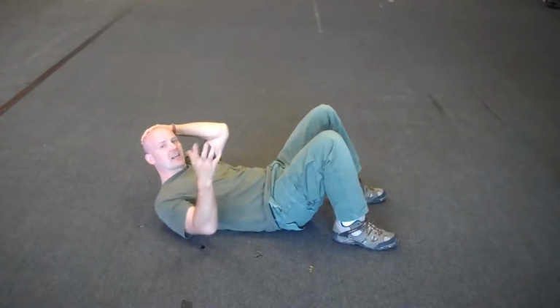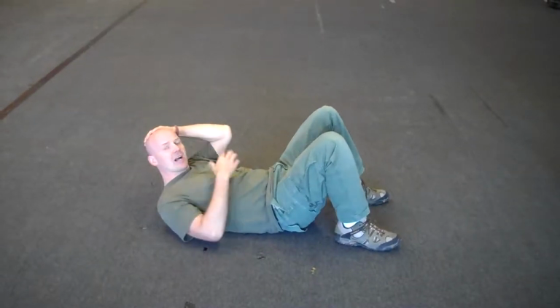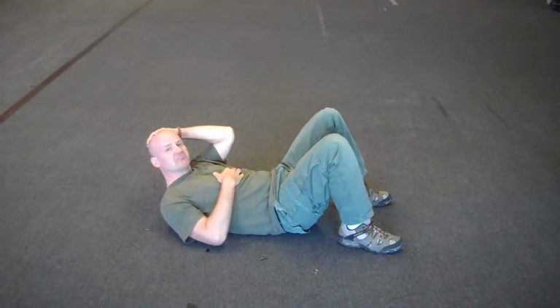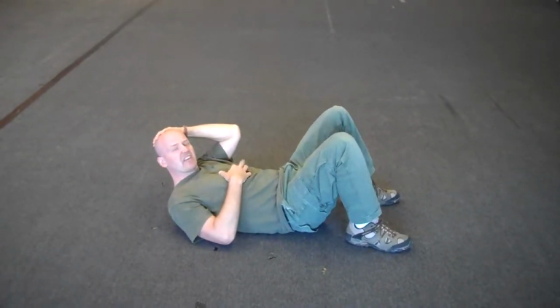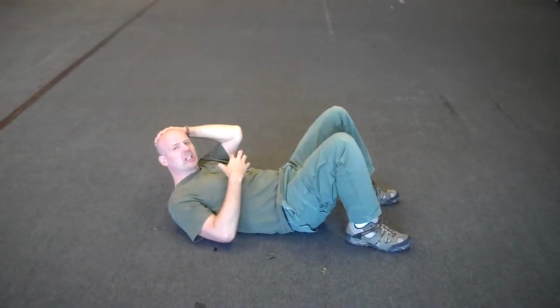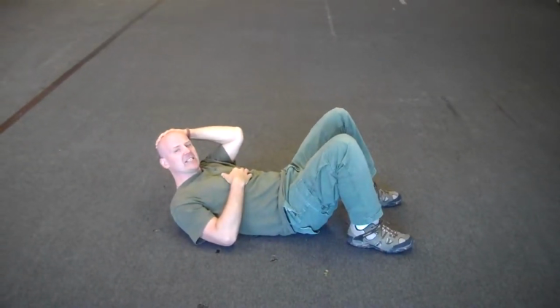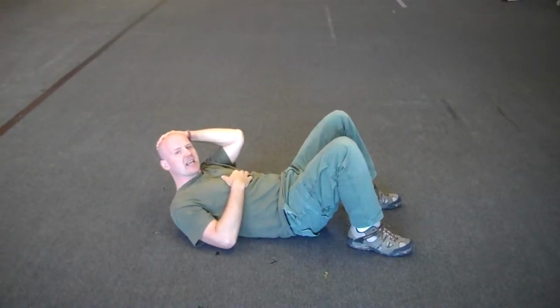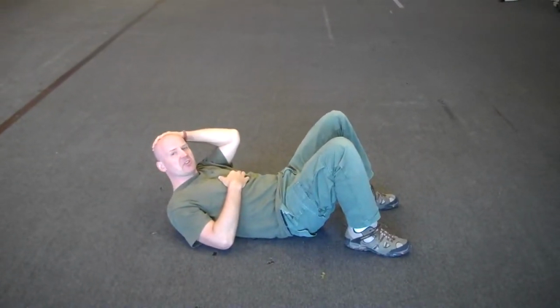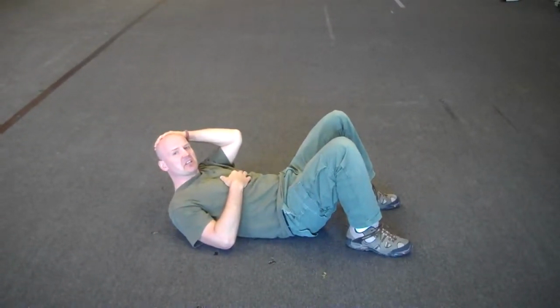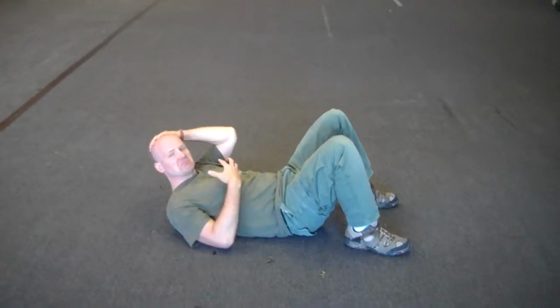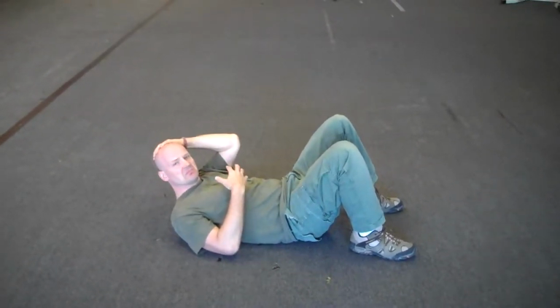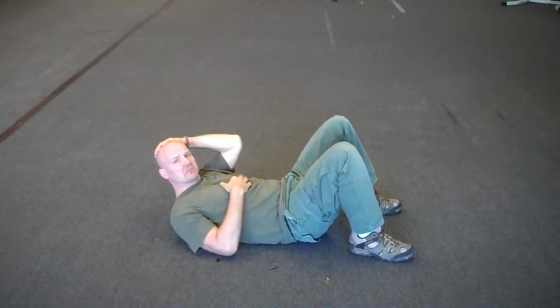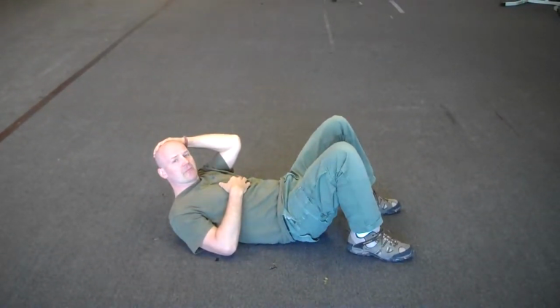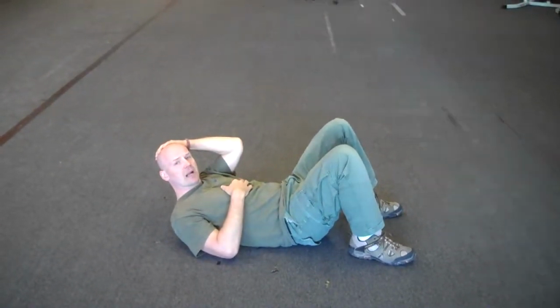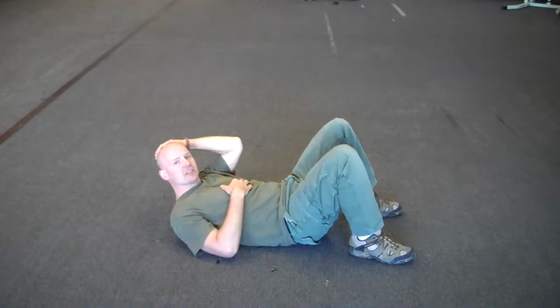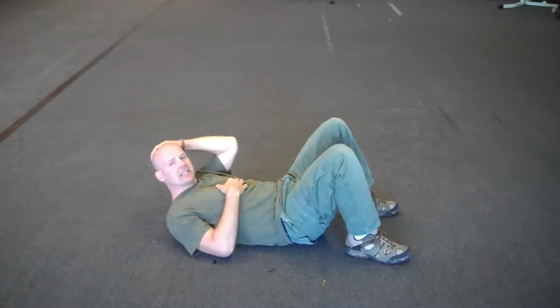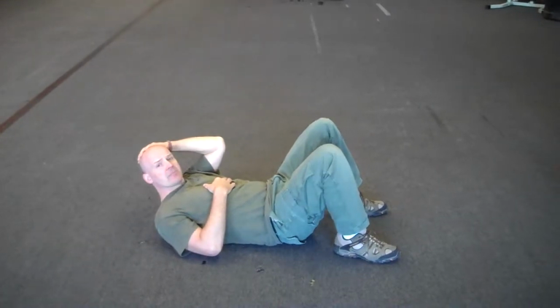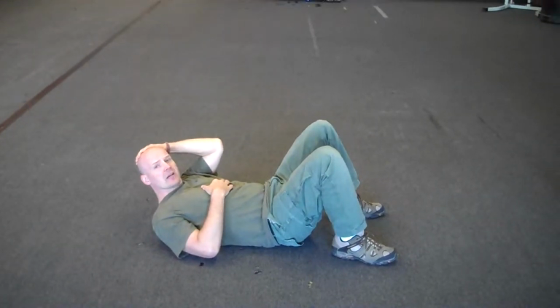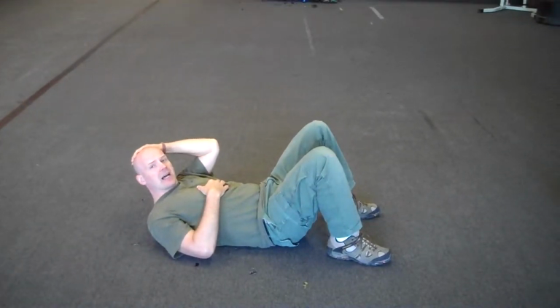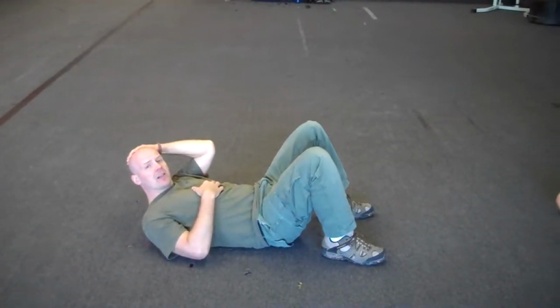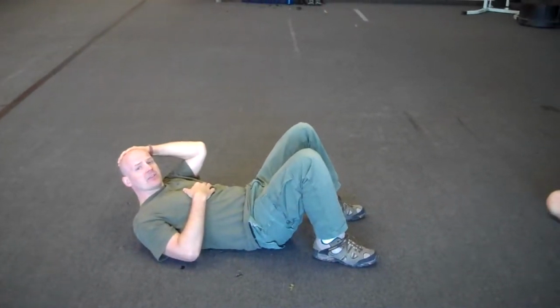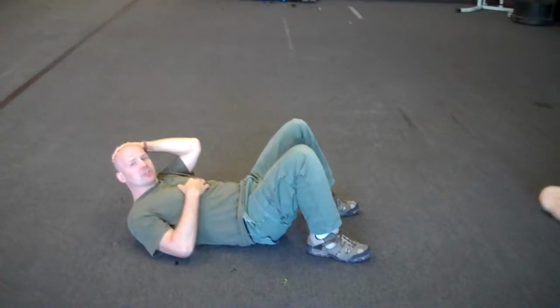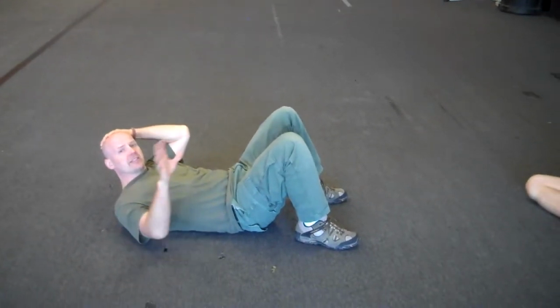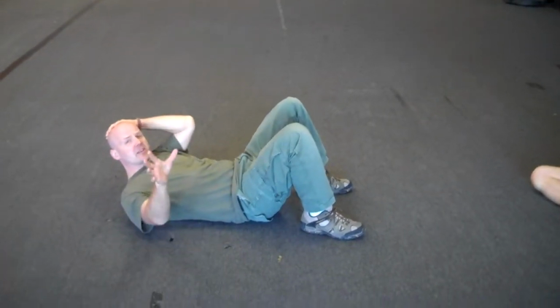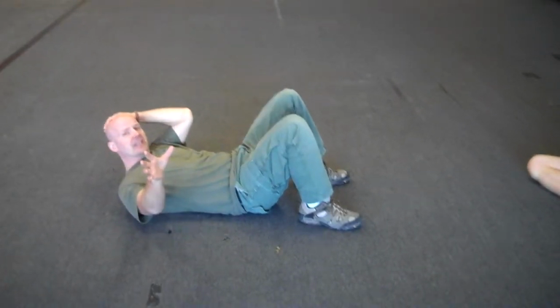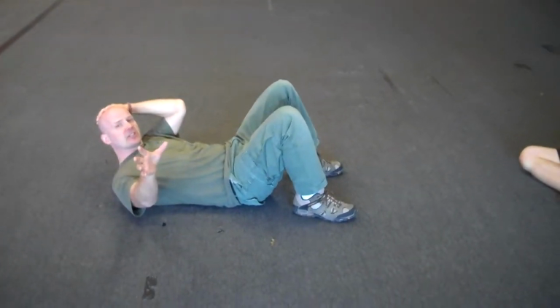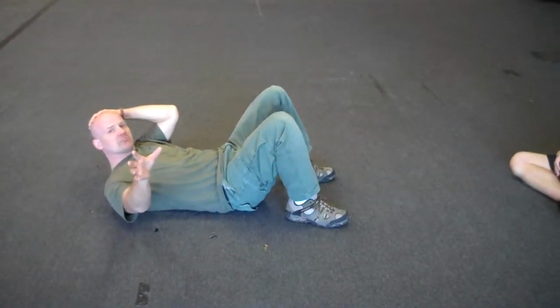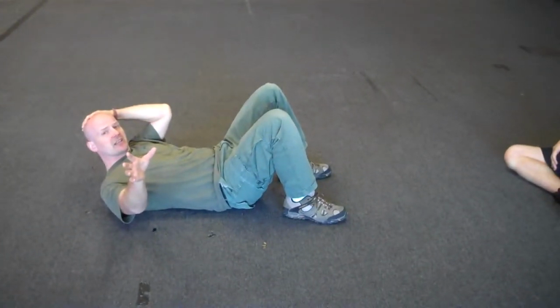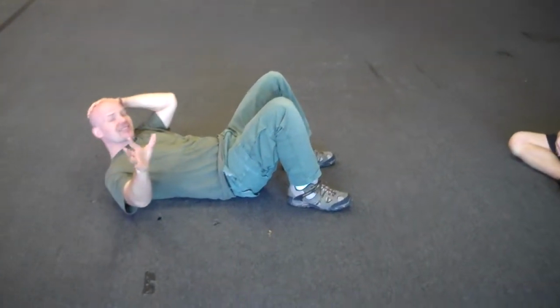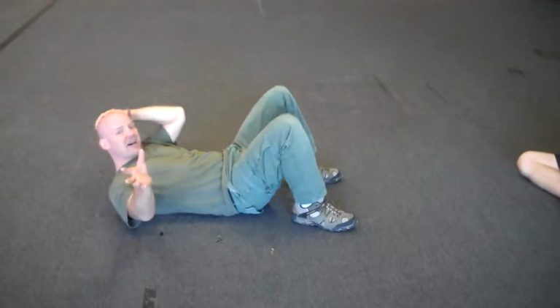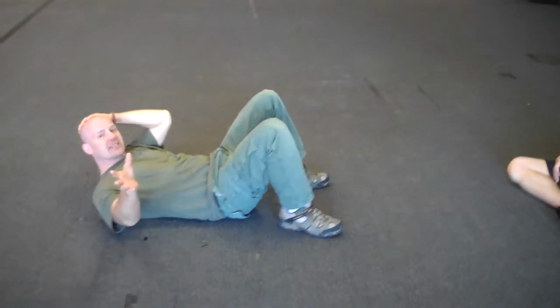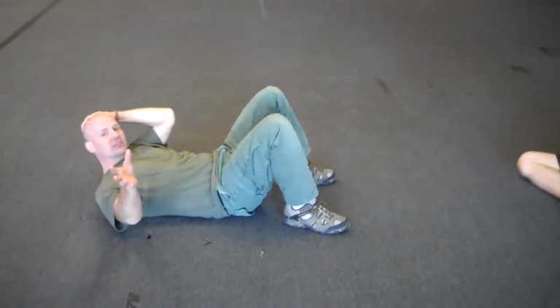Daily Cup of Krav. Feeling a little lazy today, so I figured it's time for some ground stuff. I apologize to the Gracies in advance for this one, because this is not very technical.